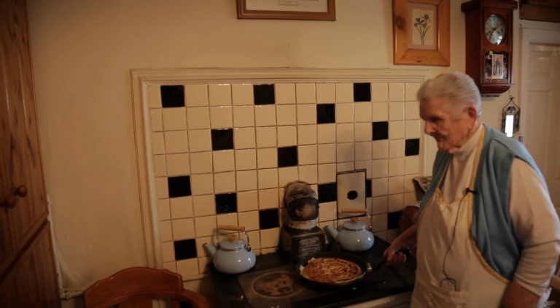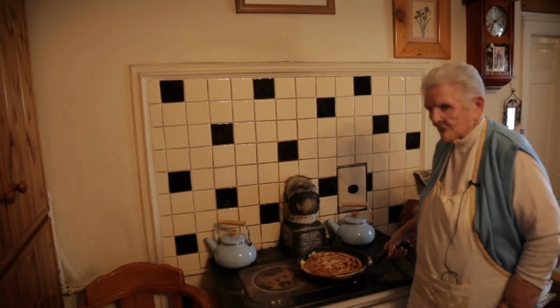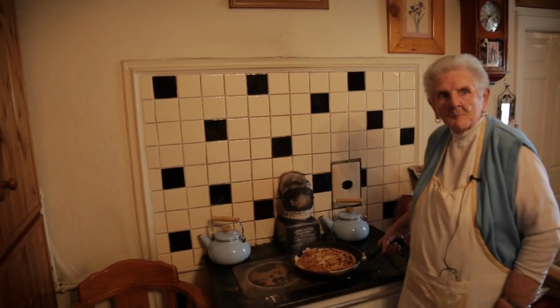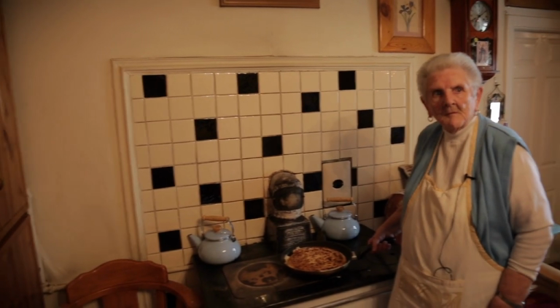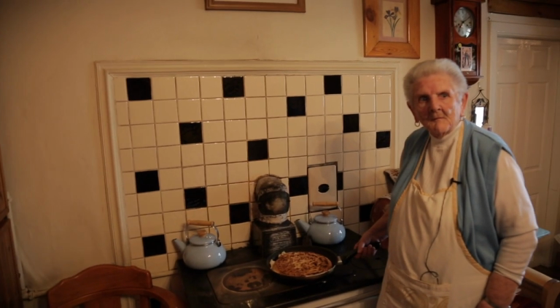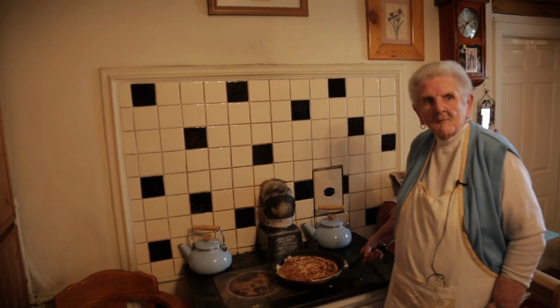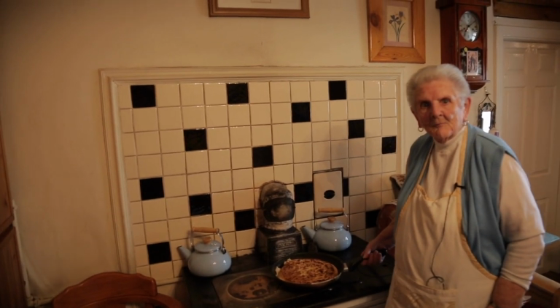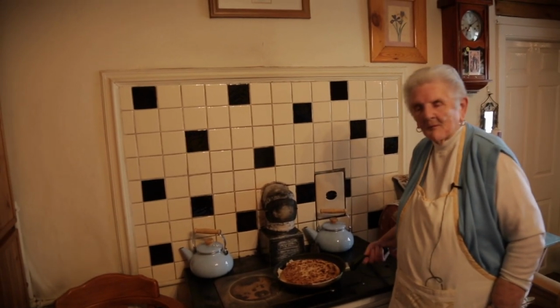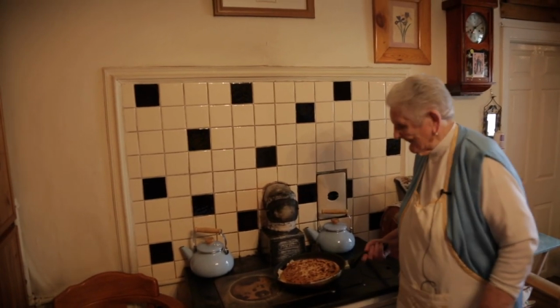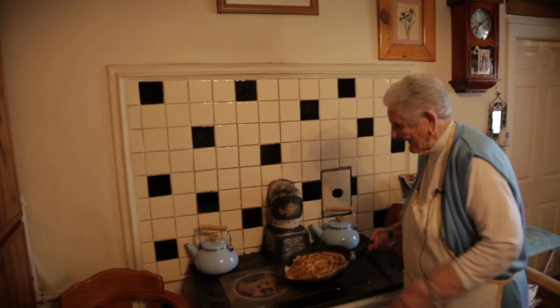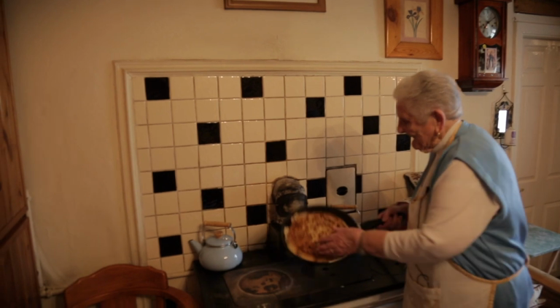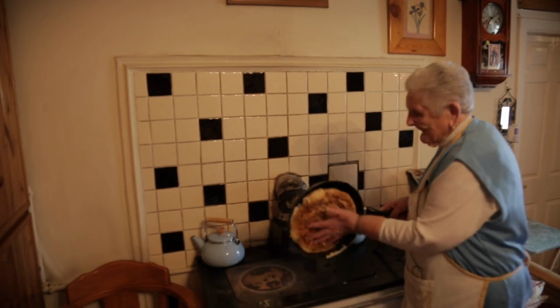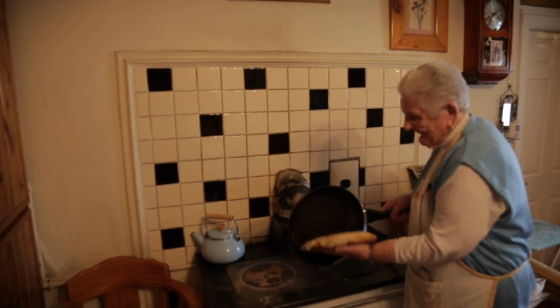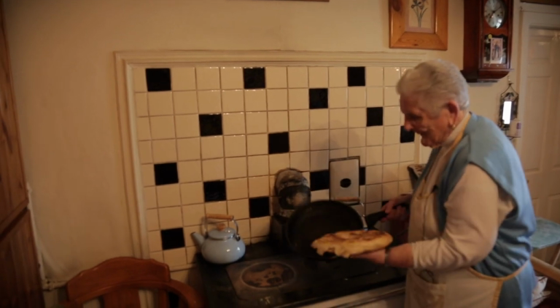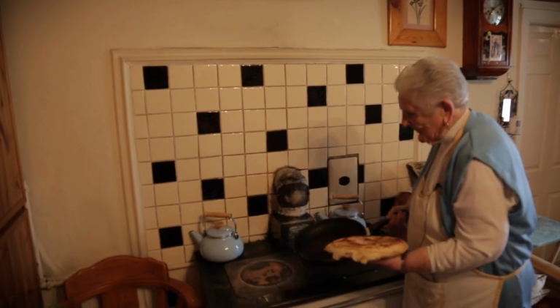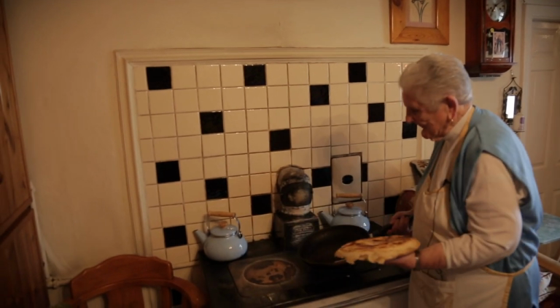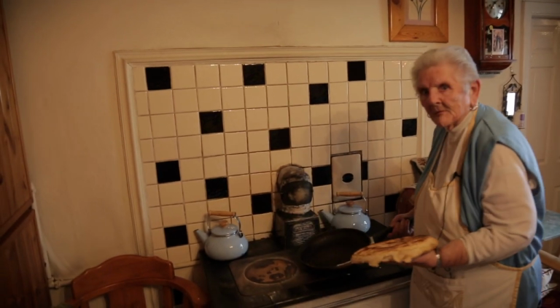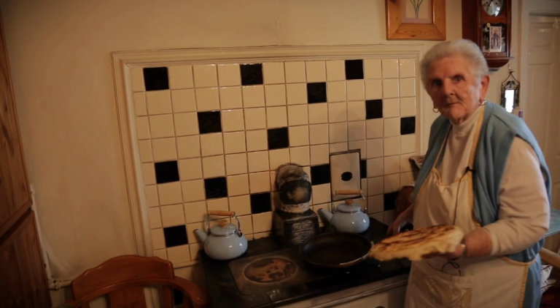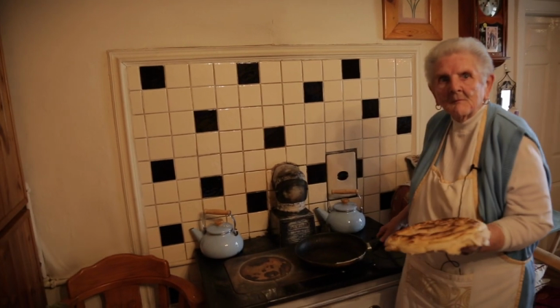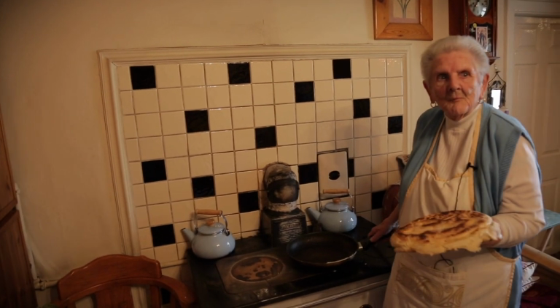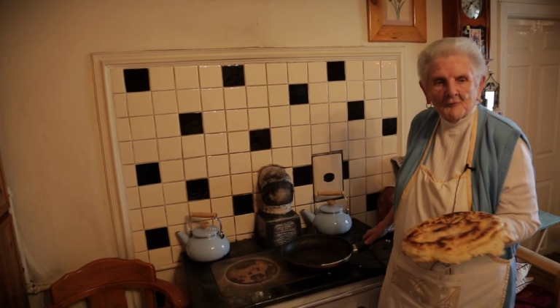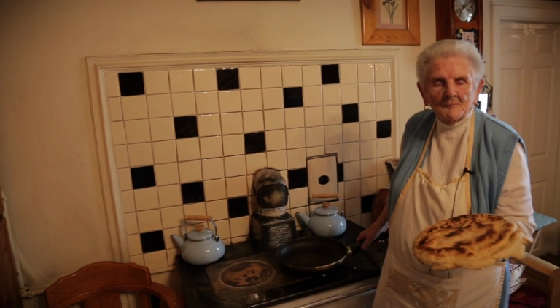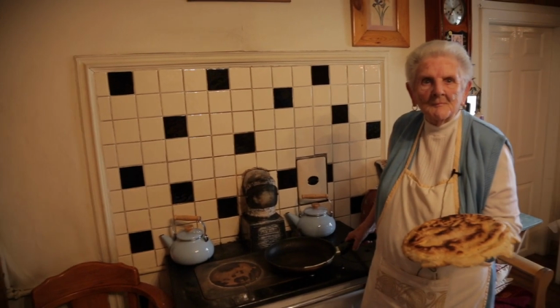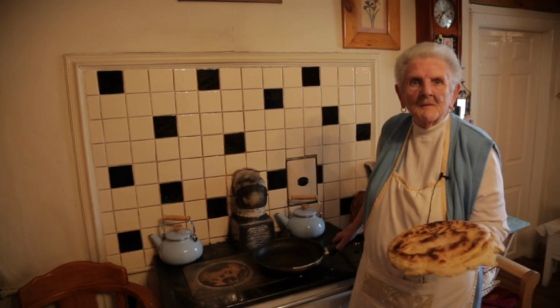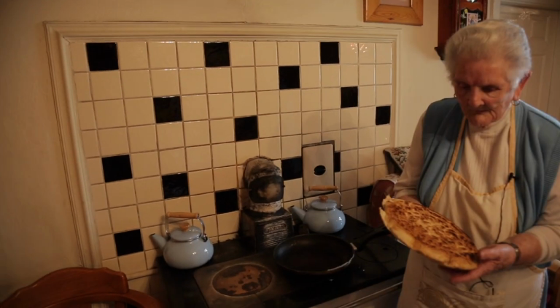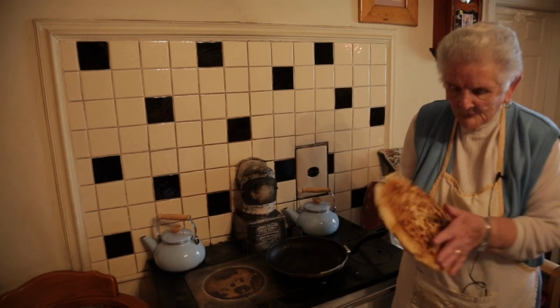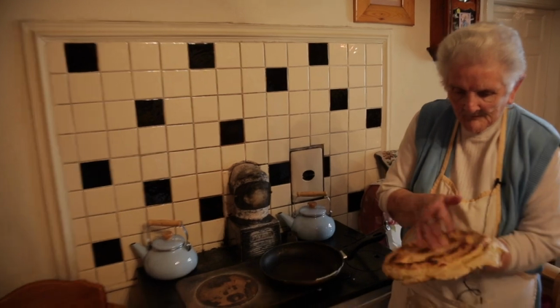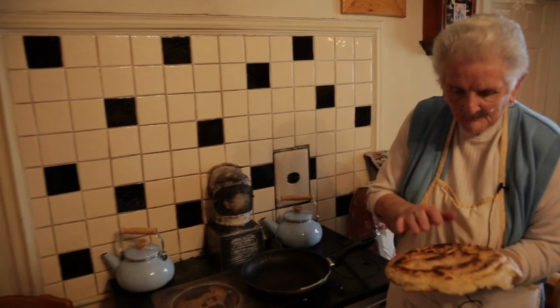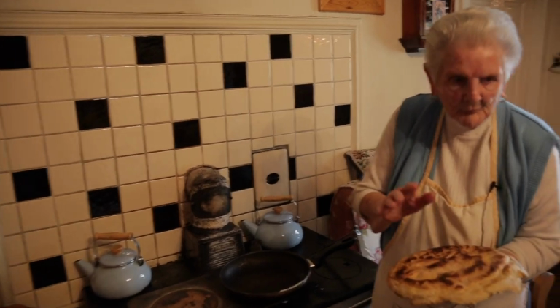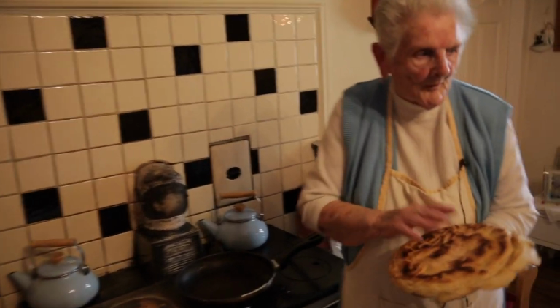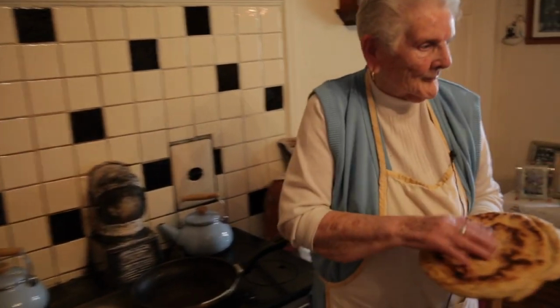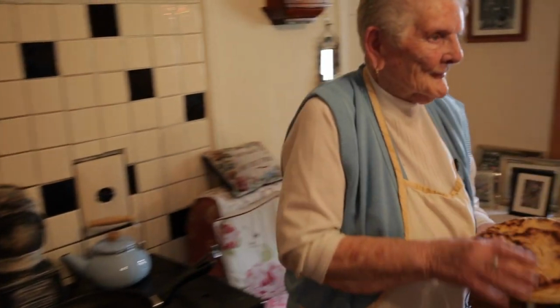I turn it. Now it's done. Perfect. It's burning my hands, it's that hot.